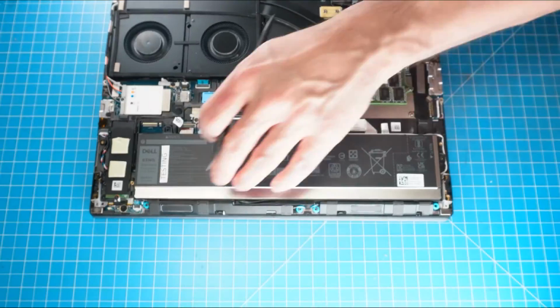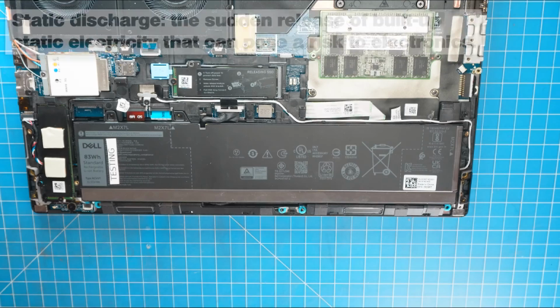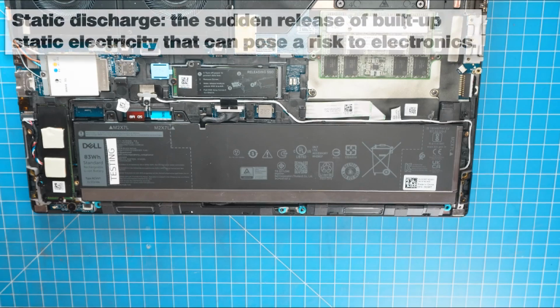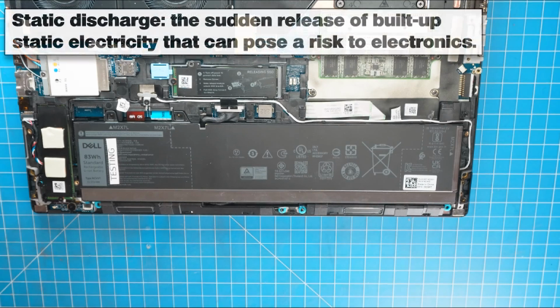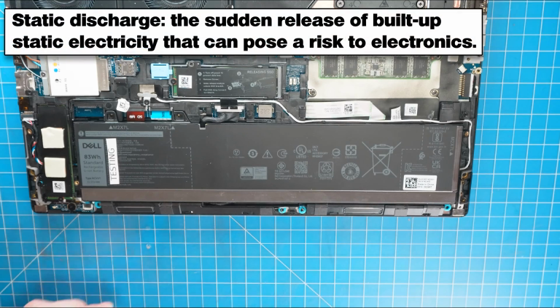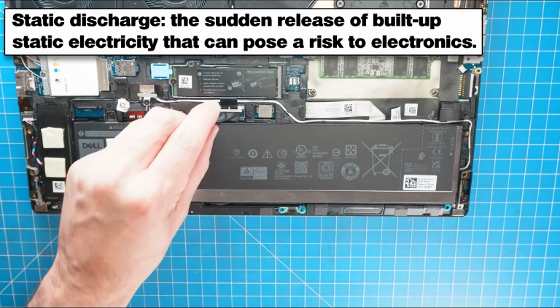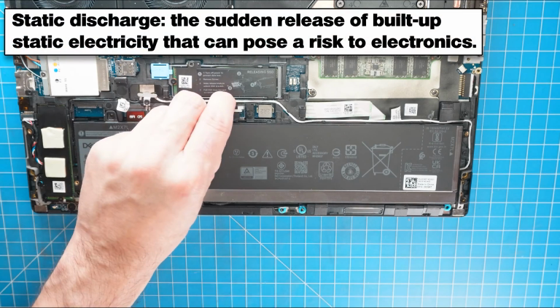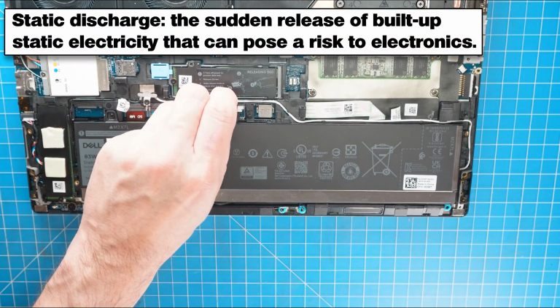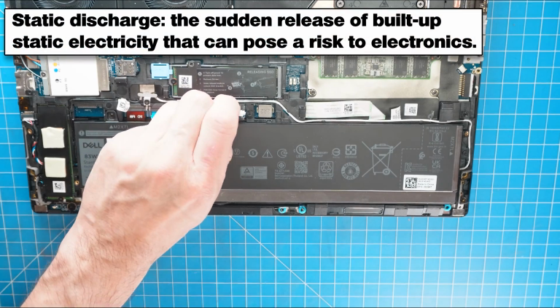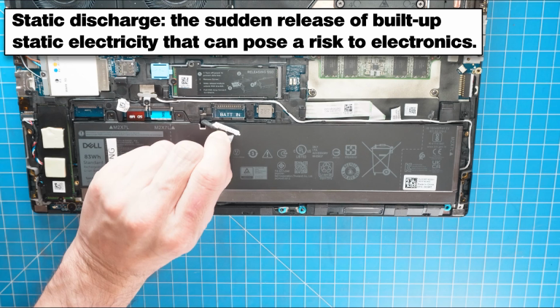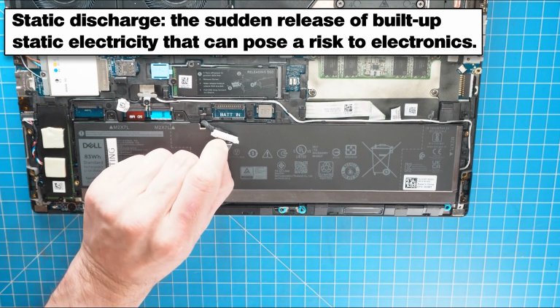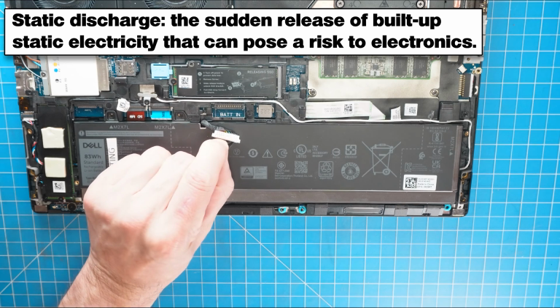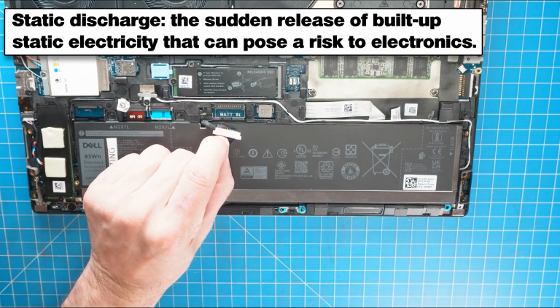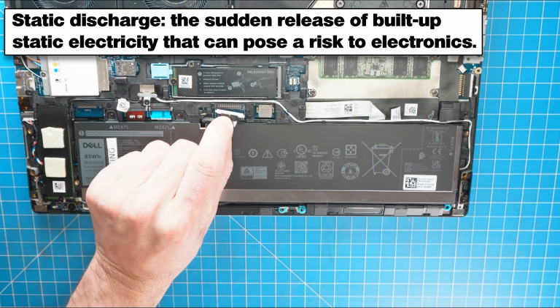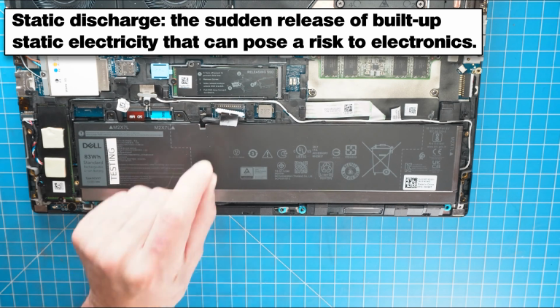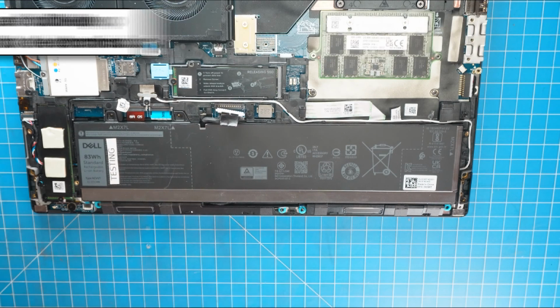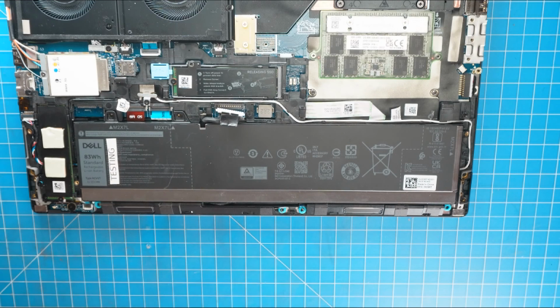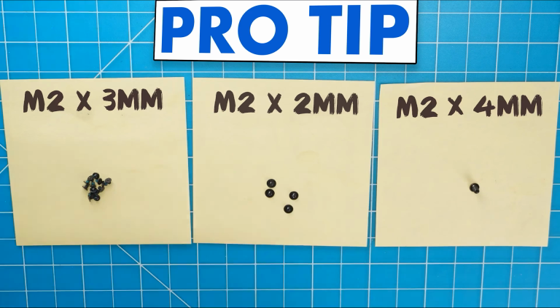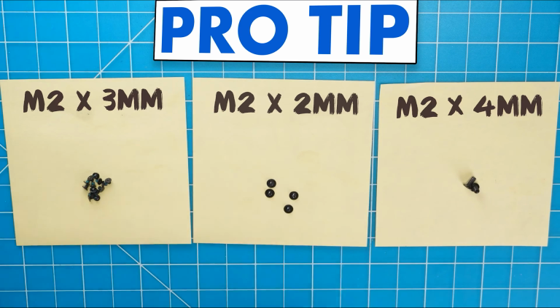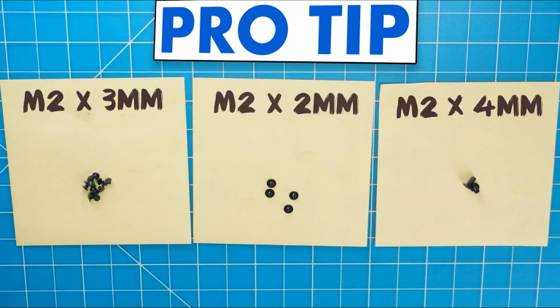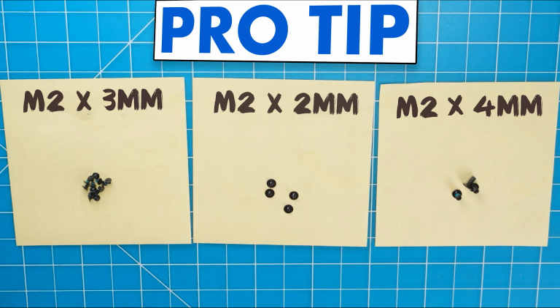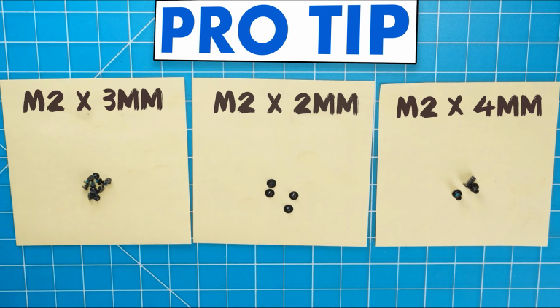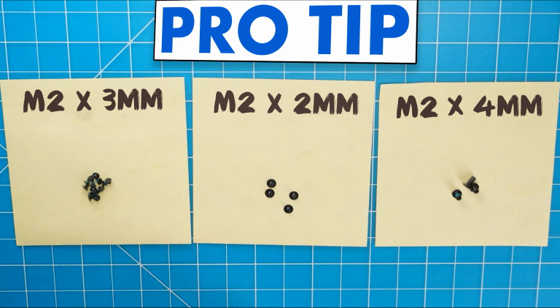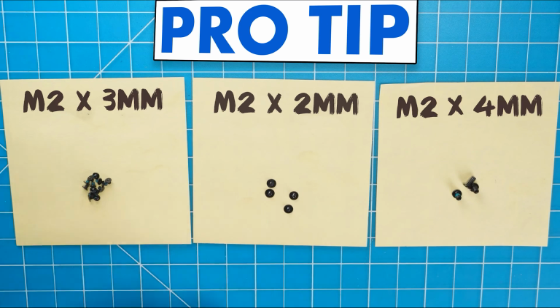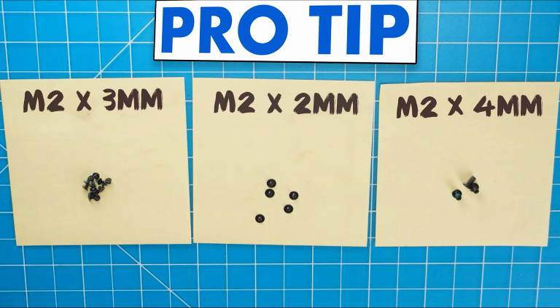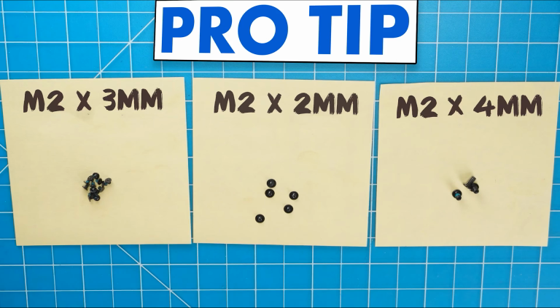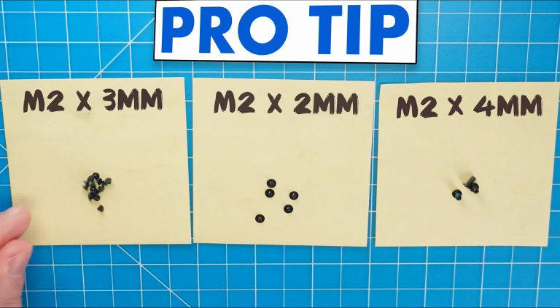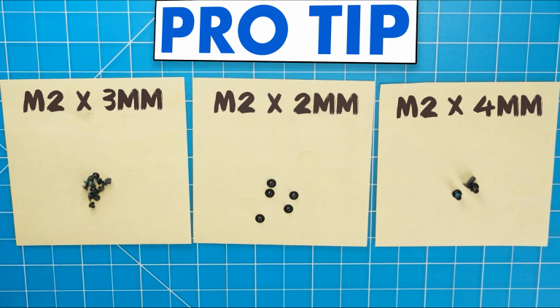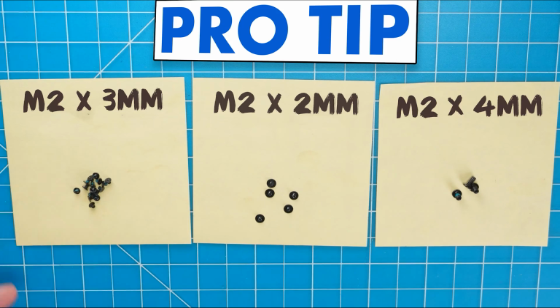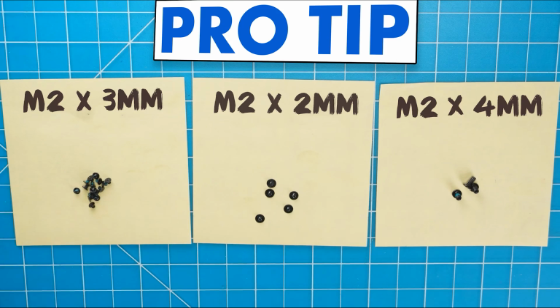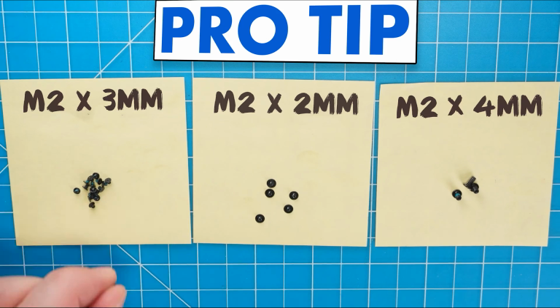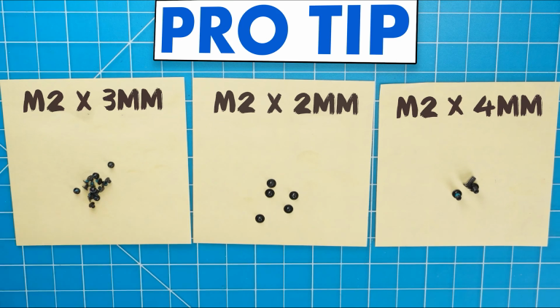Now, before going any further, I recommend disconnecting your battery to prevent any harmful static discharge. I also recommend sorting out your screws as you take apart your laptop — it'll make it that much easier during reassembly.